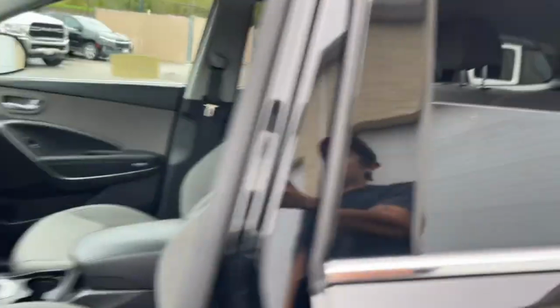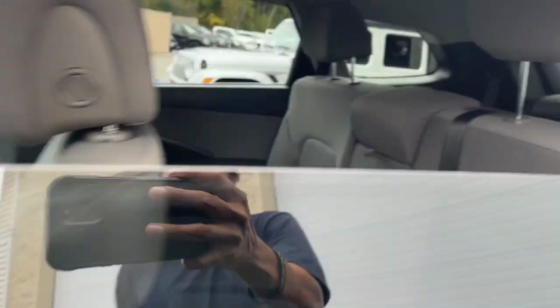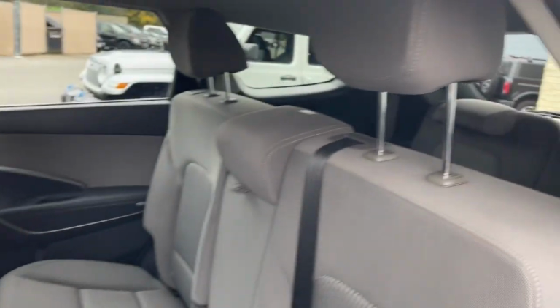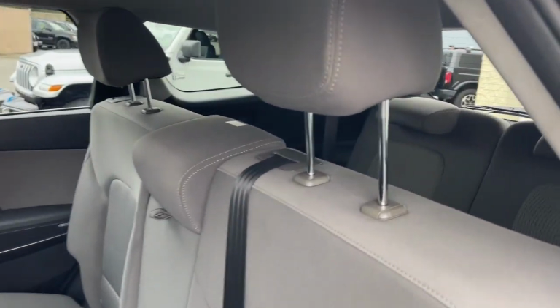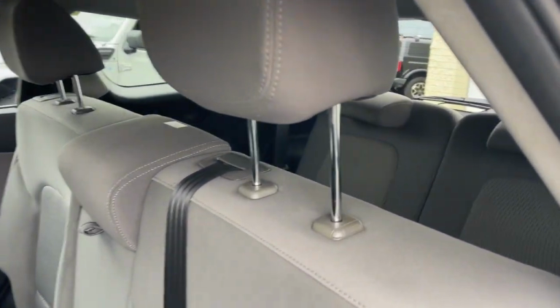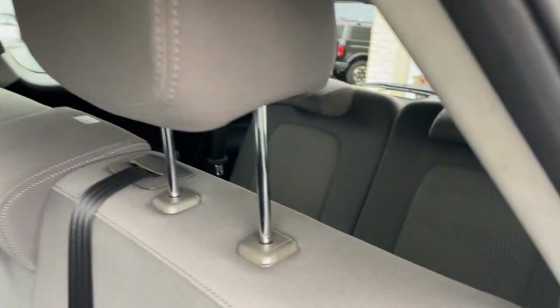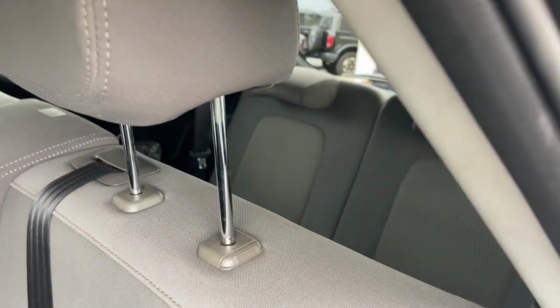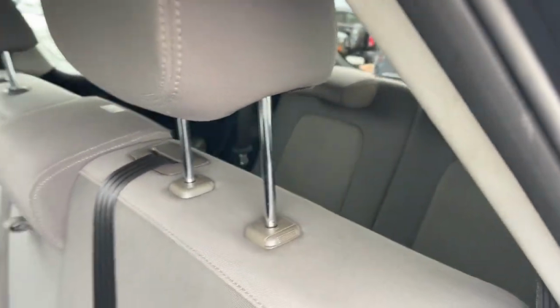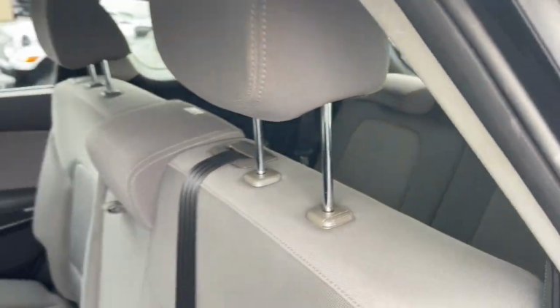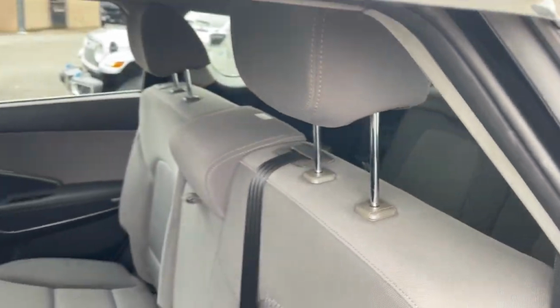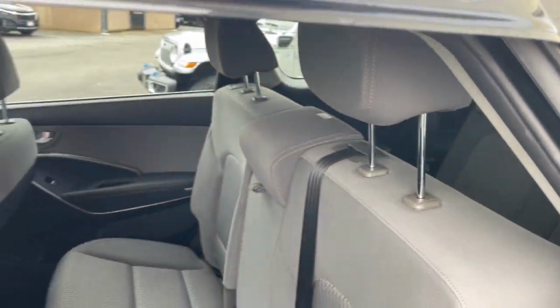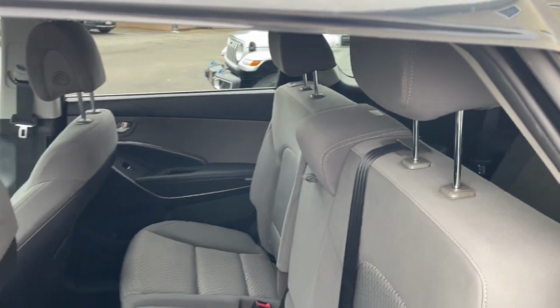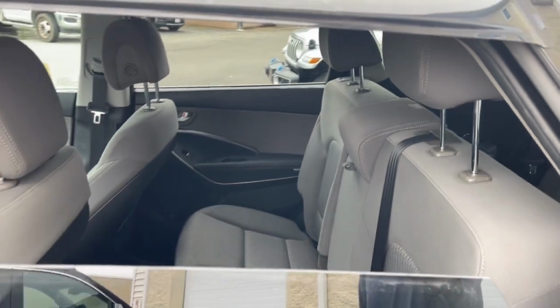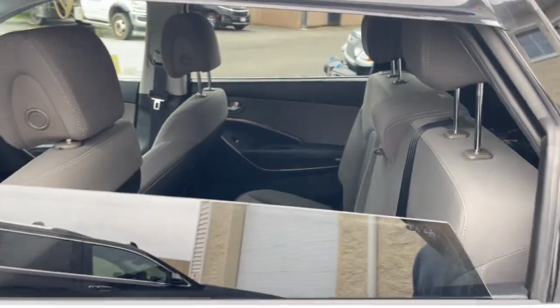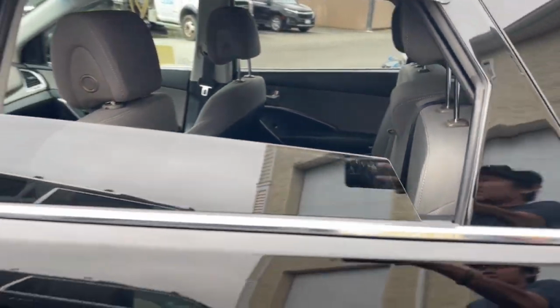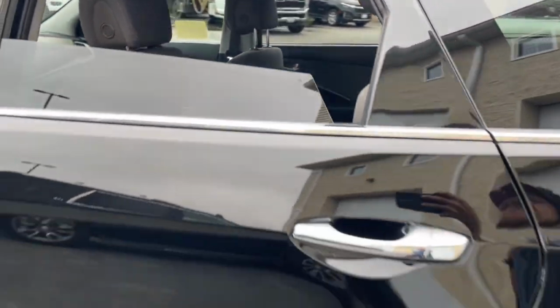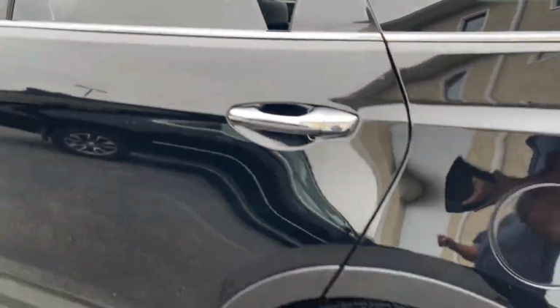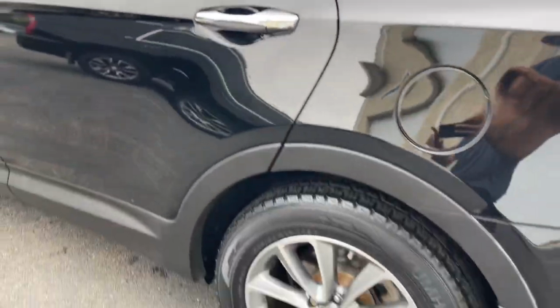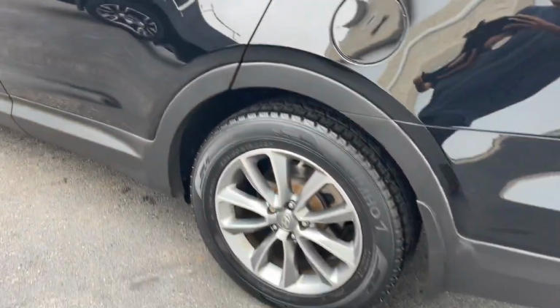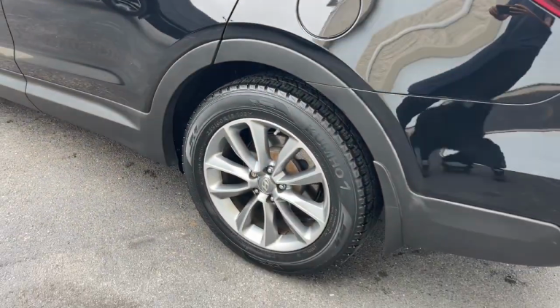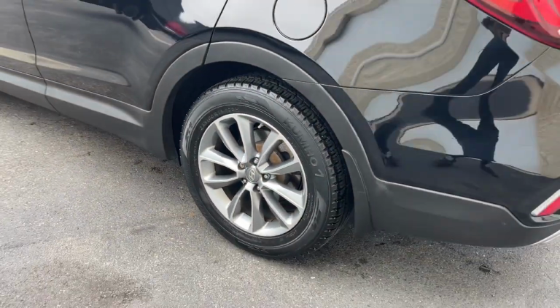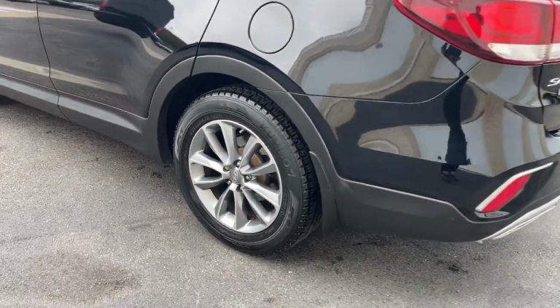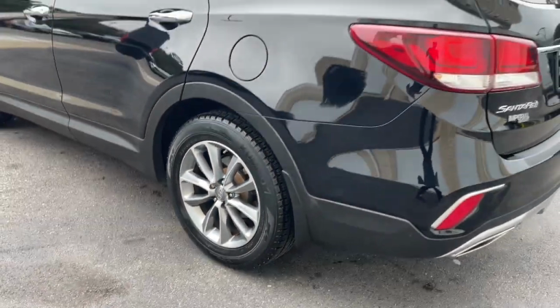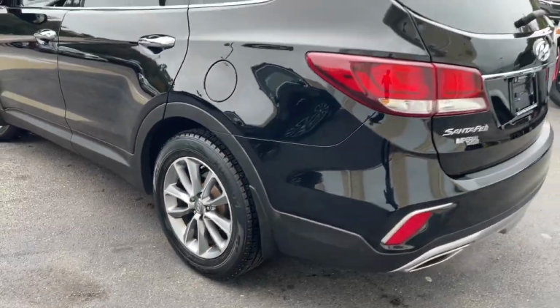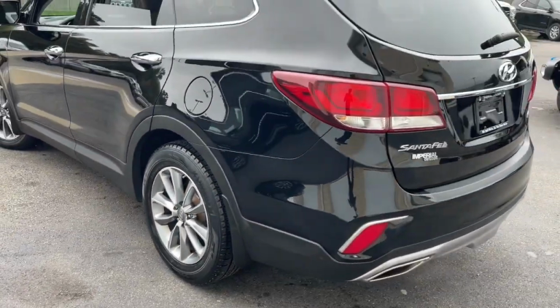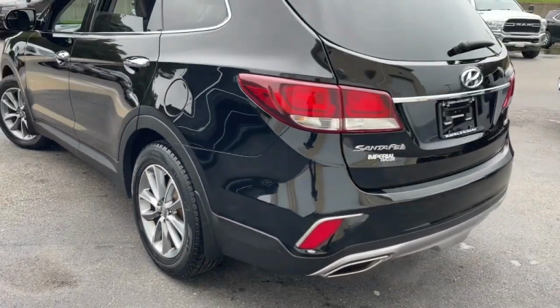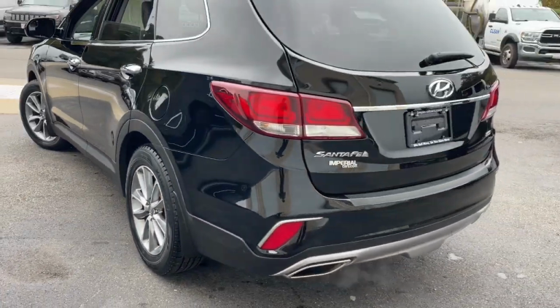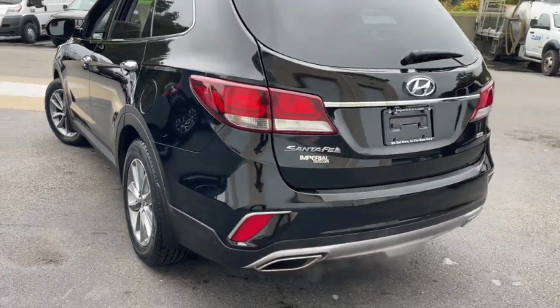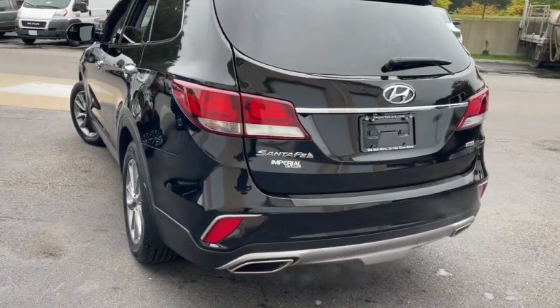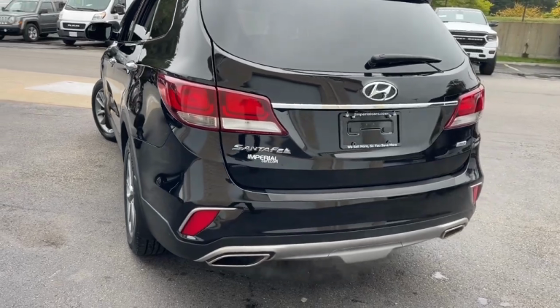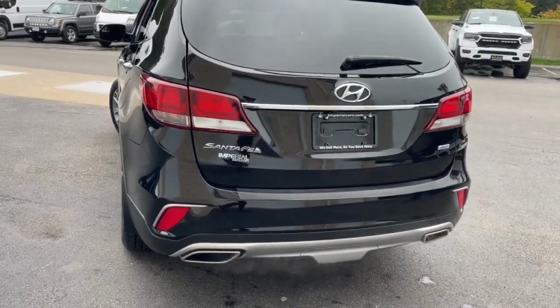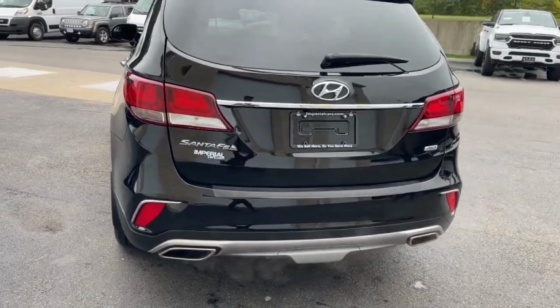Get the comfort features and style you deserve. This Santa Fe is waiting to take you places. Our team will give you an outstanding test drive experience. Stop in today.